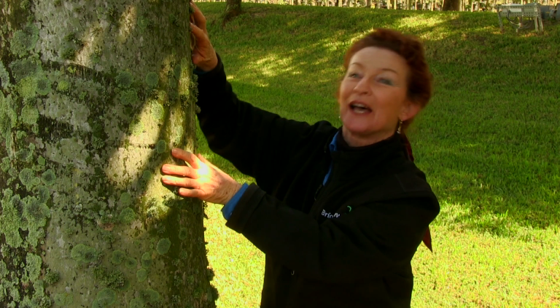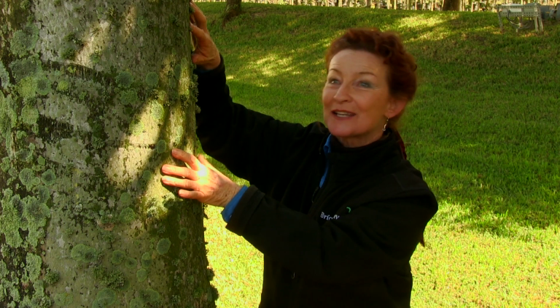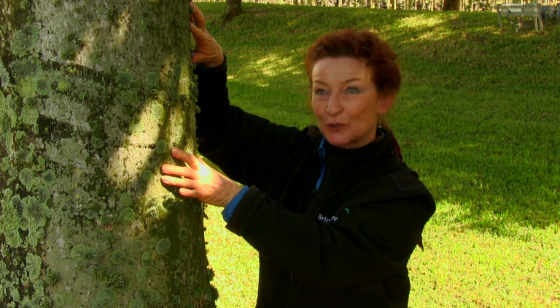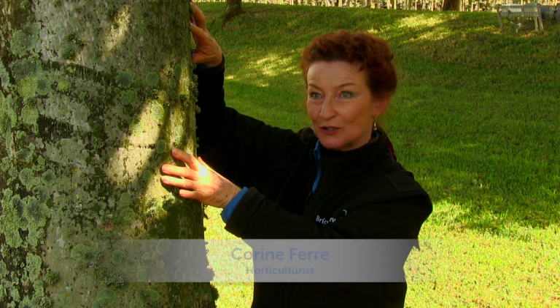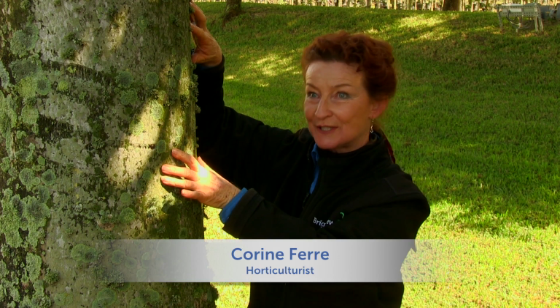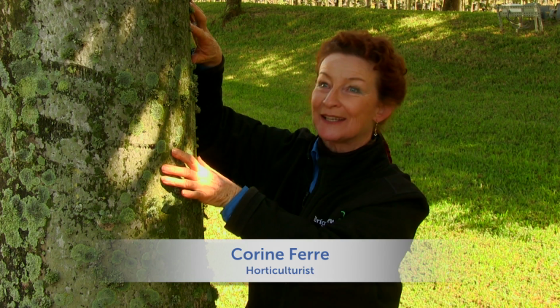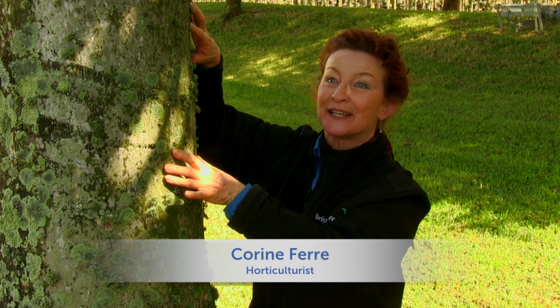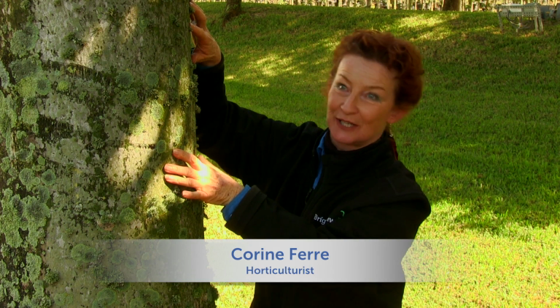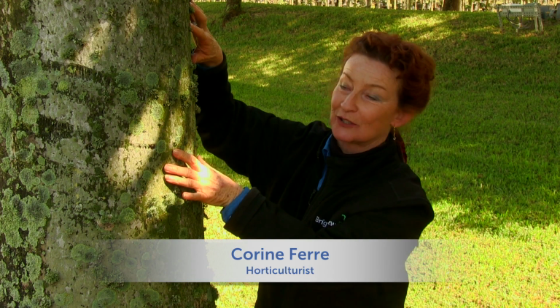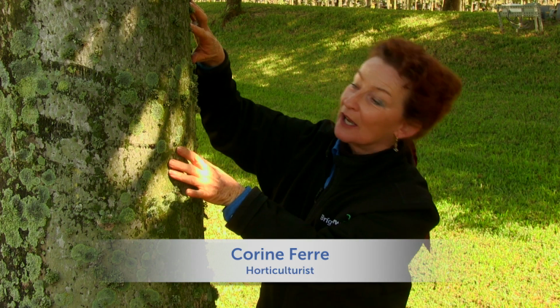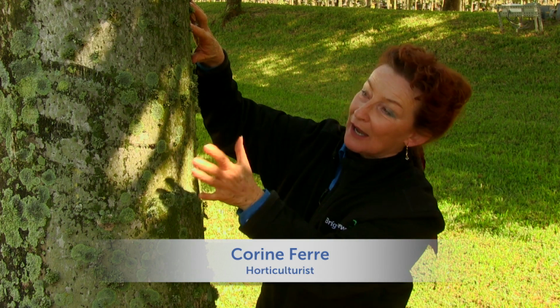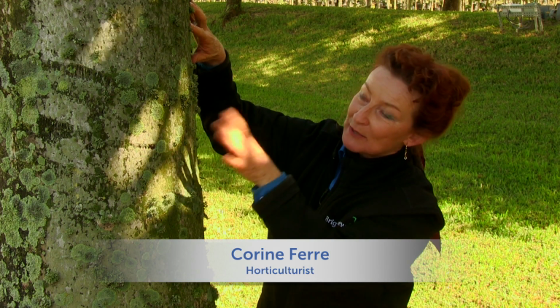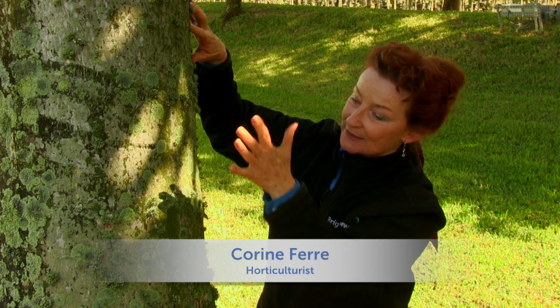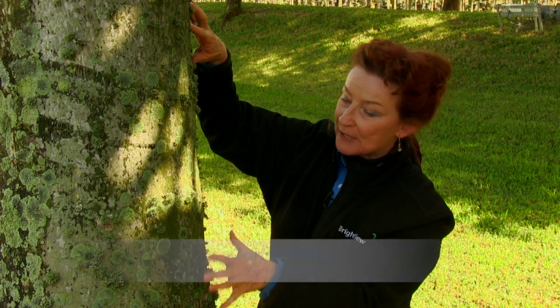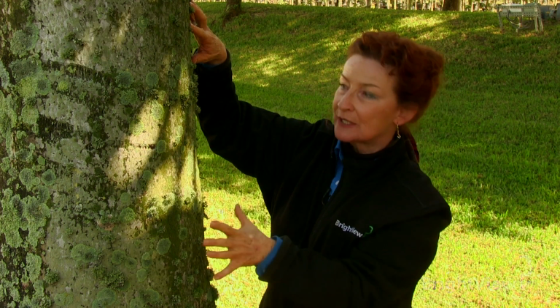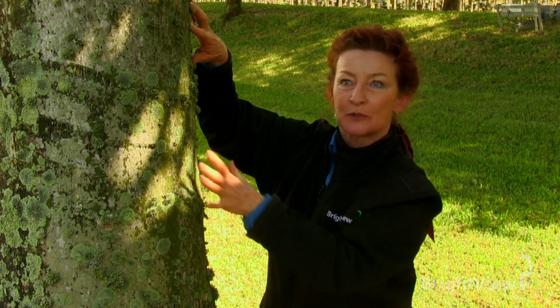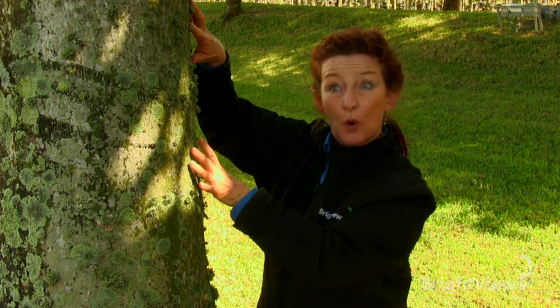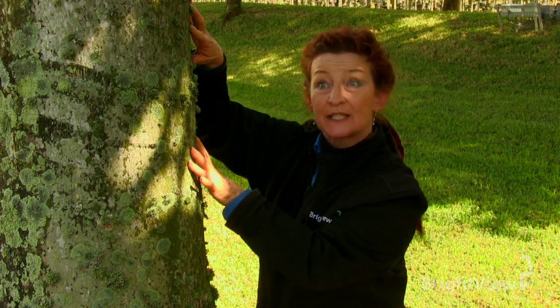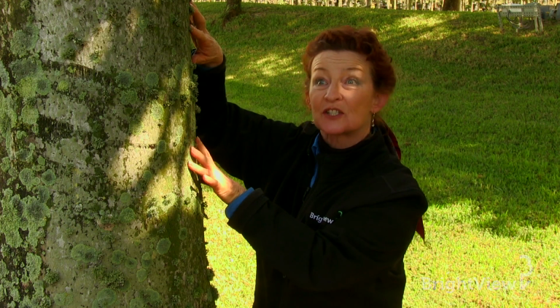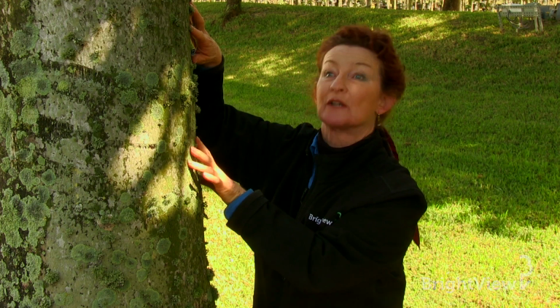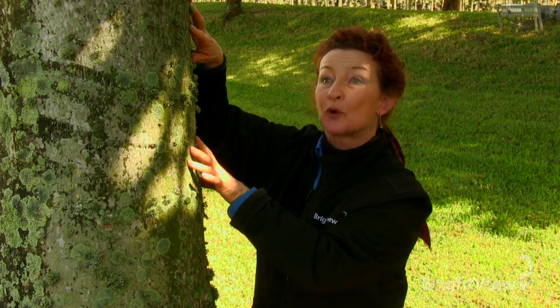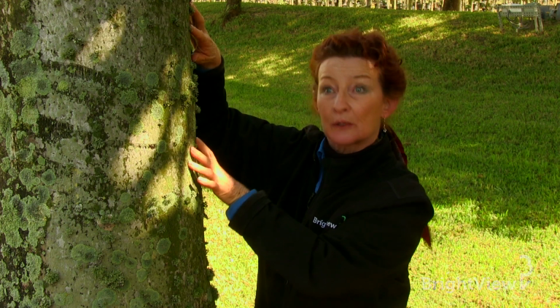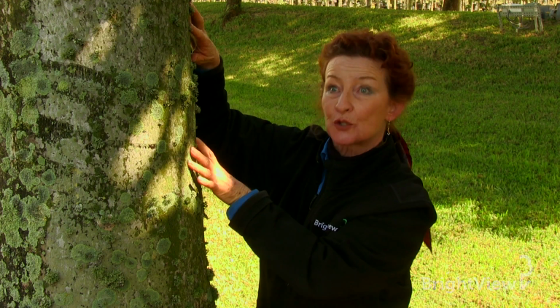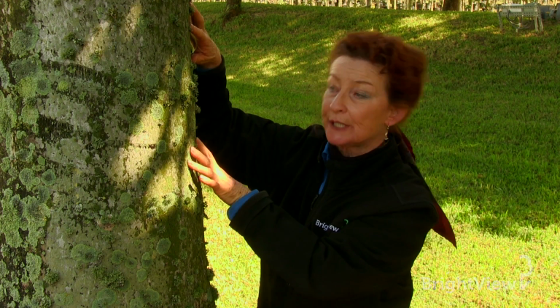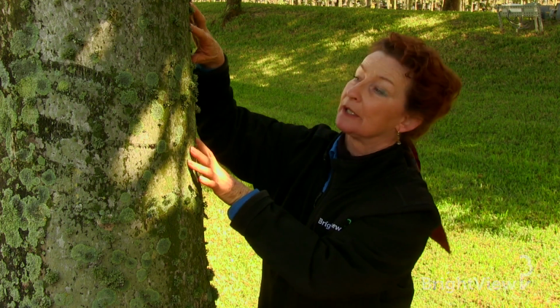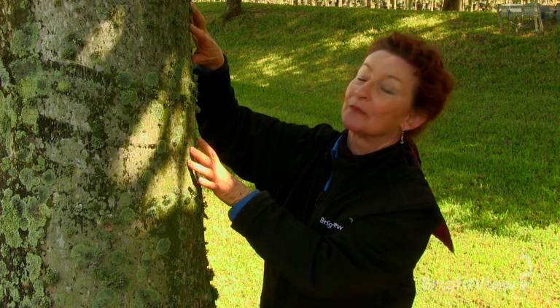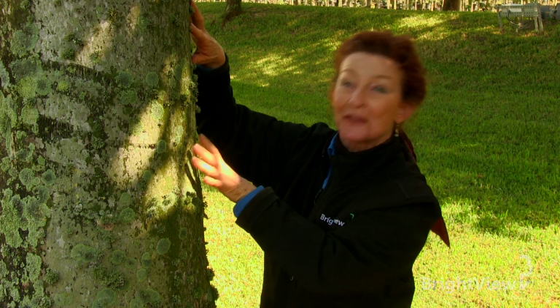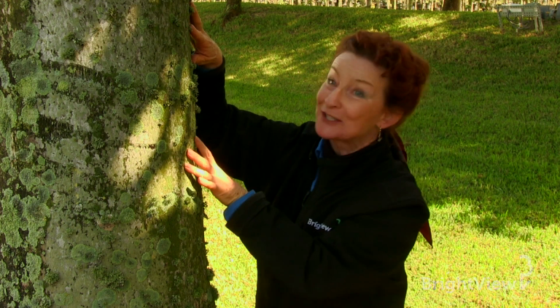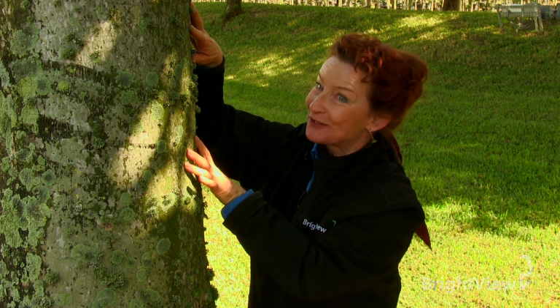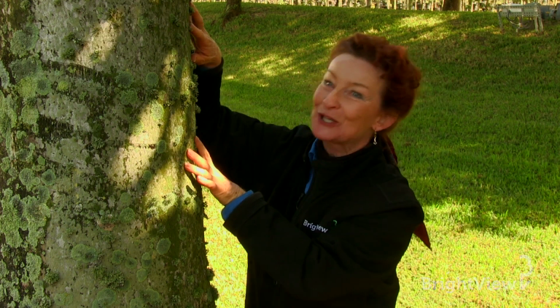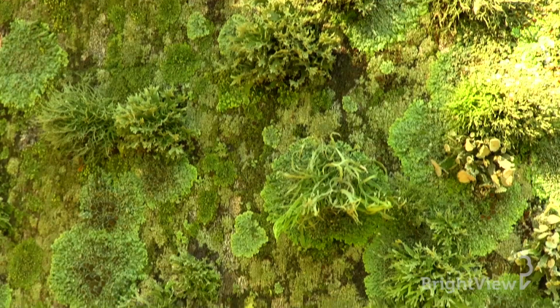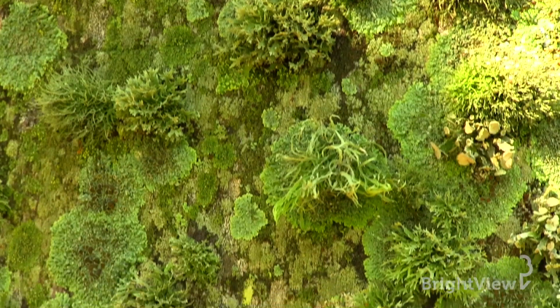As a horticulturist and an educator, I have been asked many times: what is that stuff growing on my tree? That stuff is called lichens.